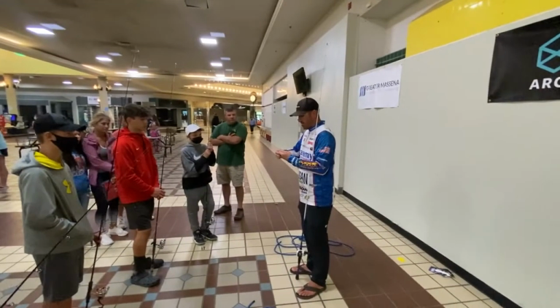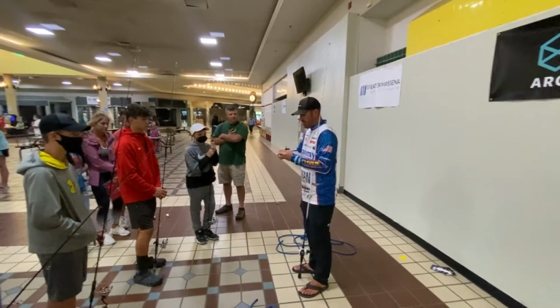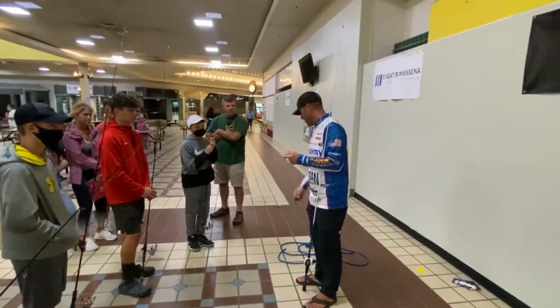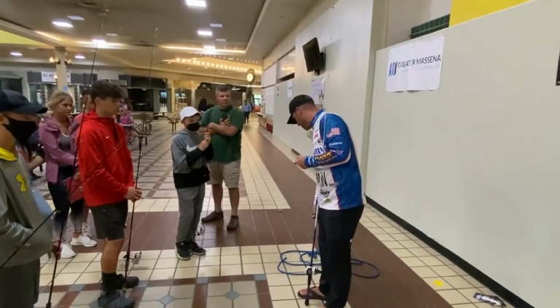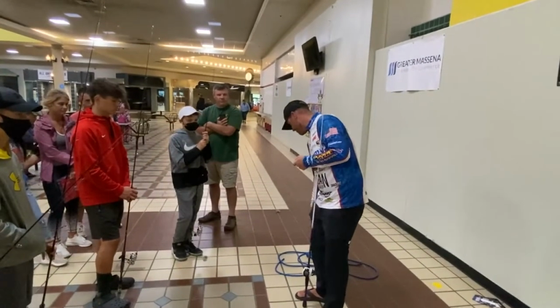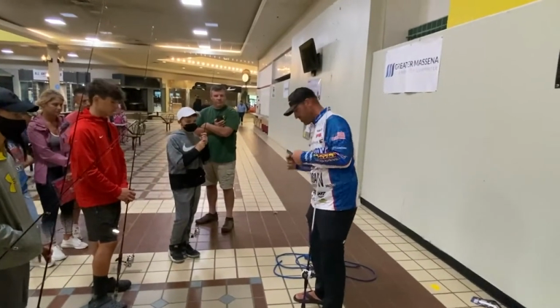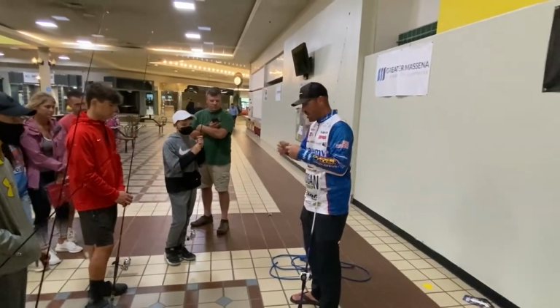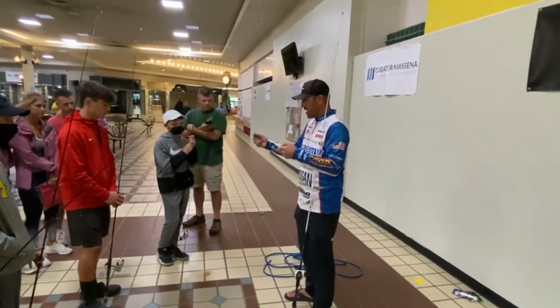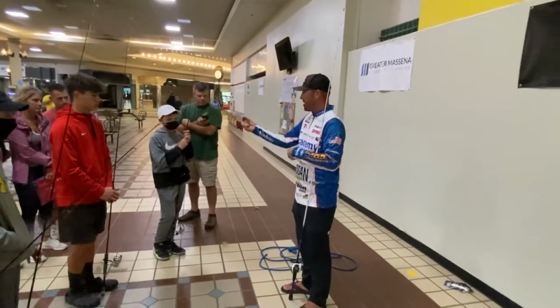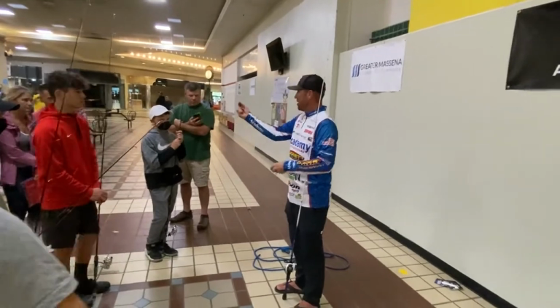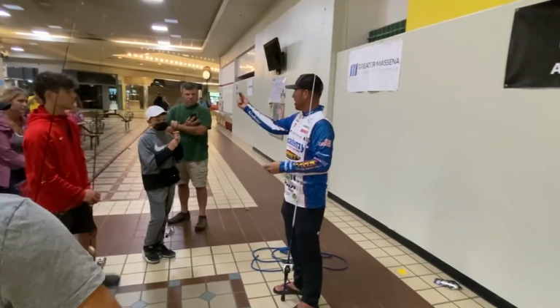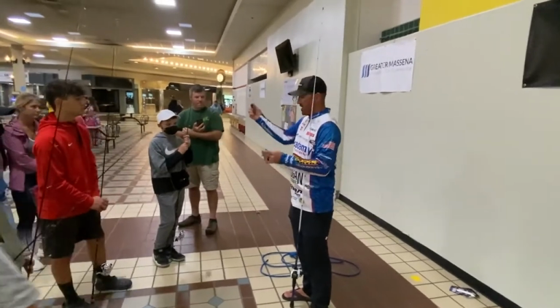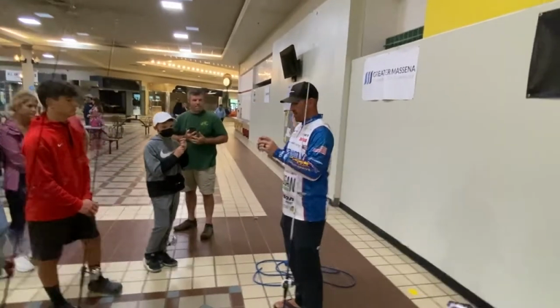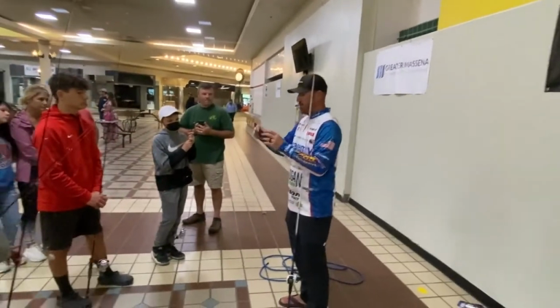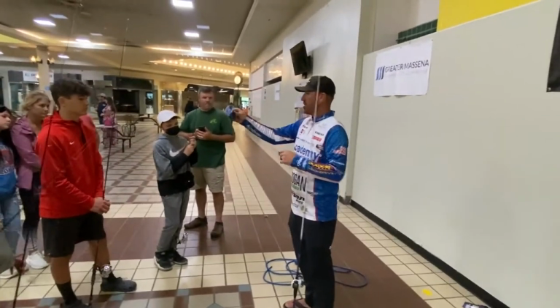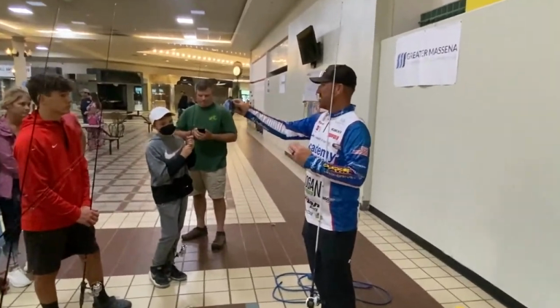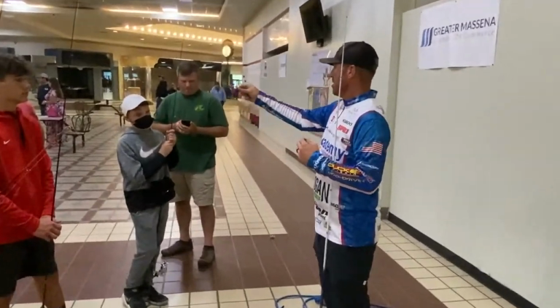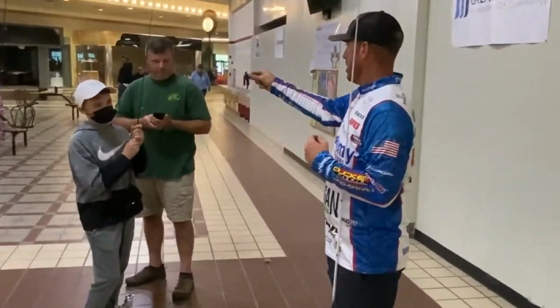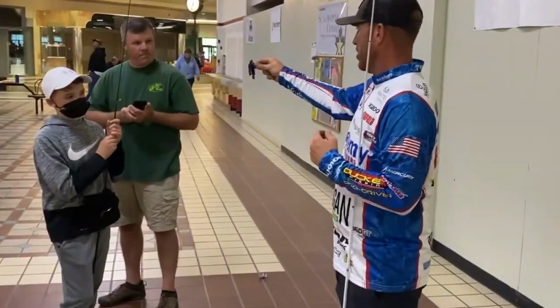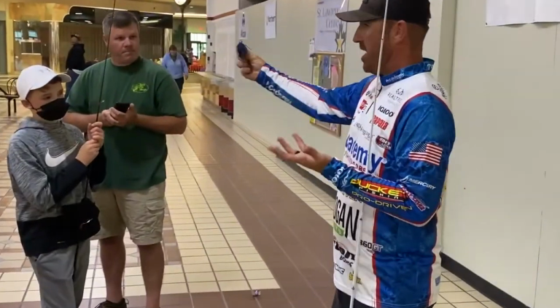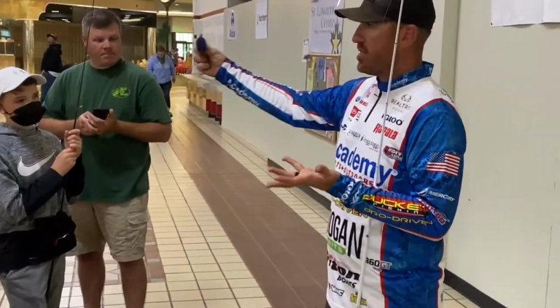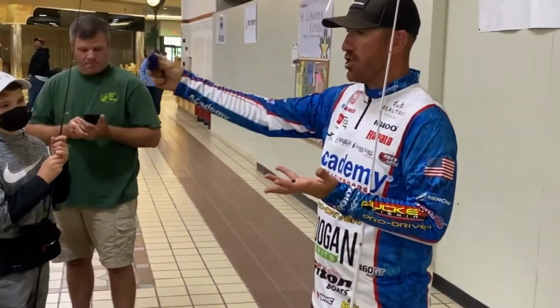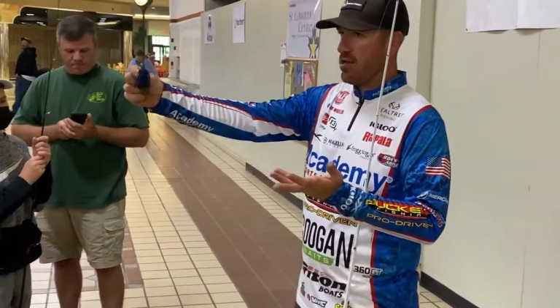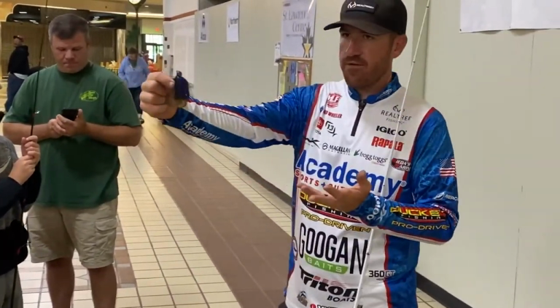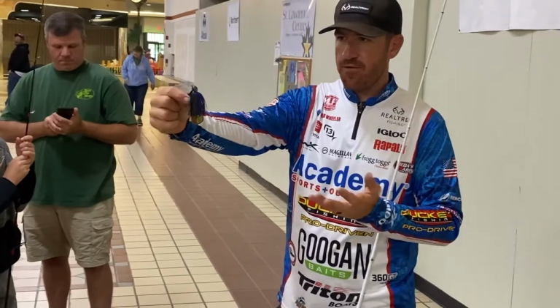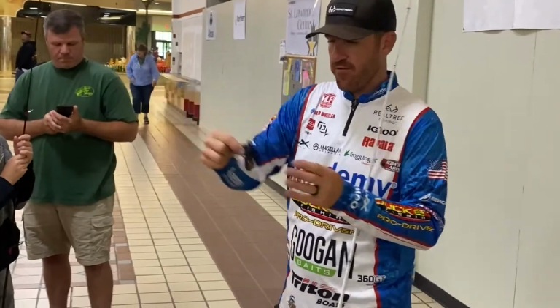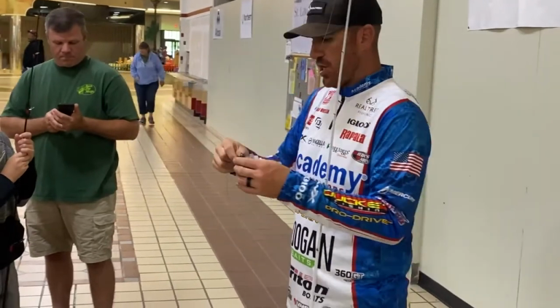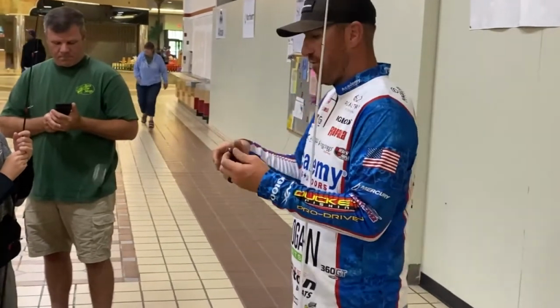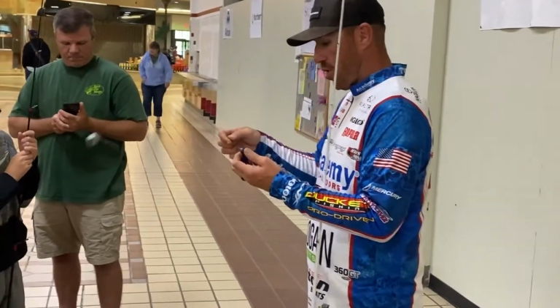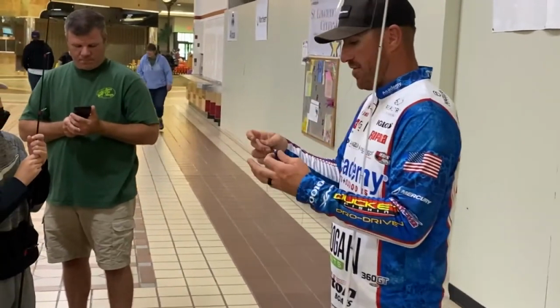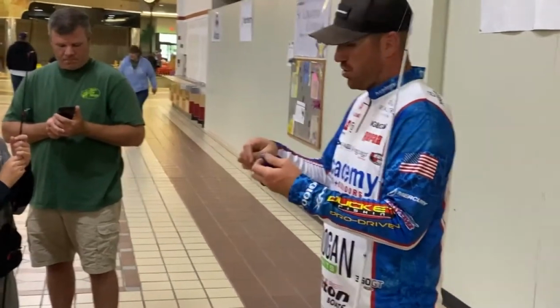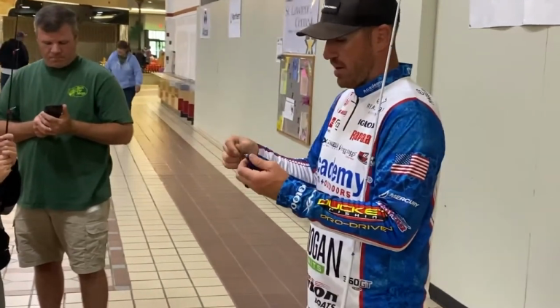This is my favorite one. So I got my line right here. Here's a jig, a typical jig that you use for fishing, for largemouth fishing or smallmouth.